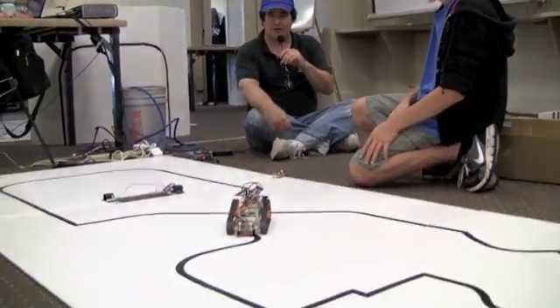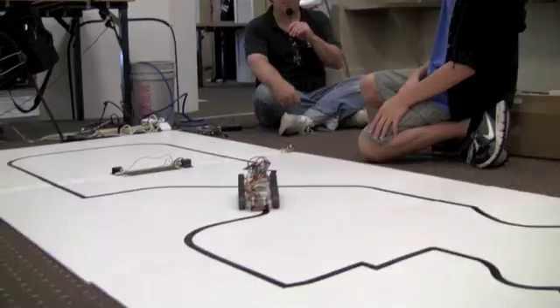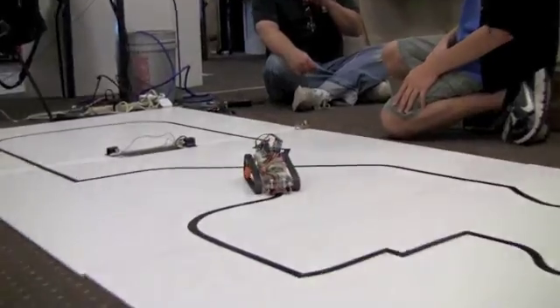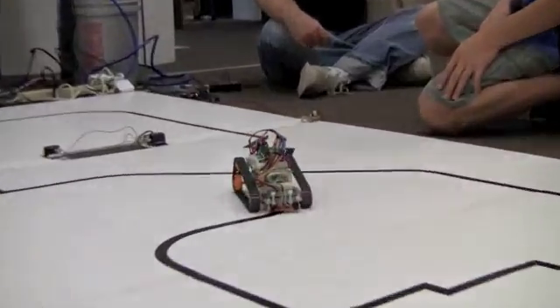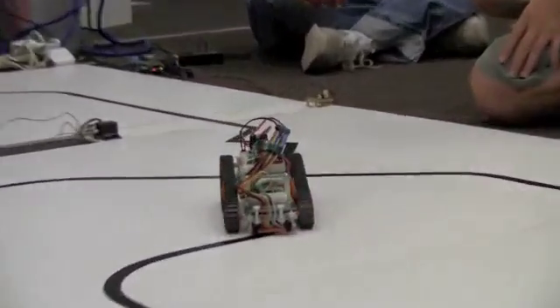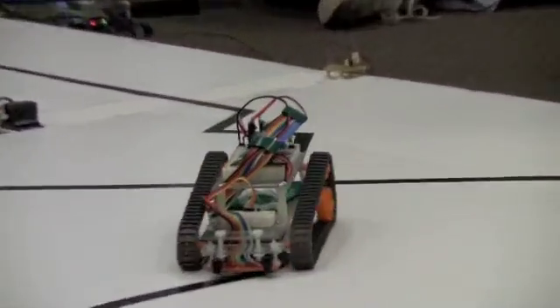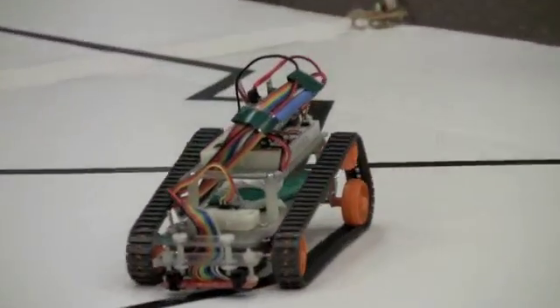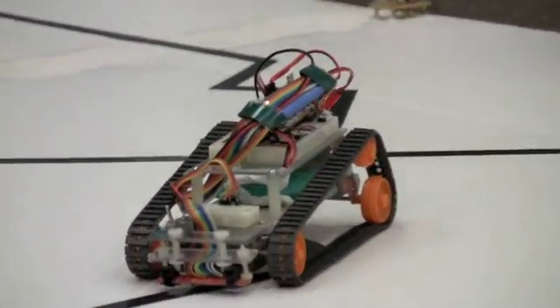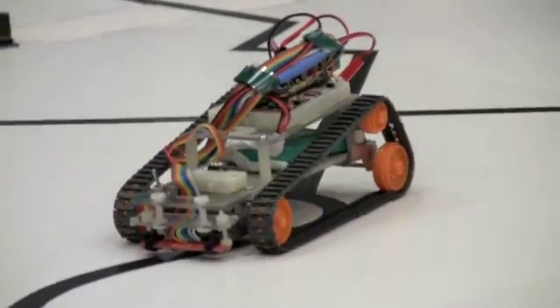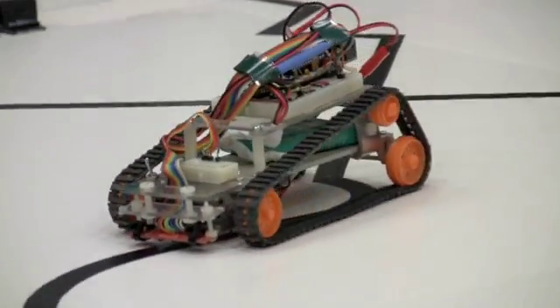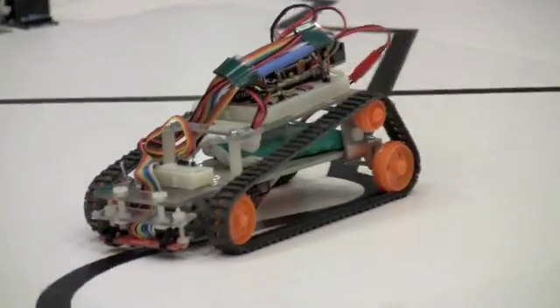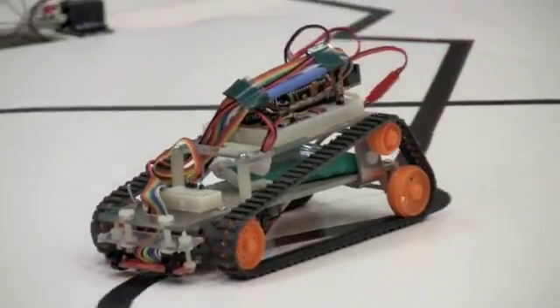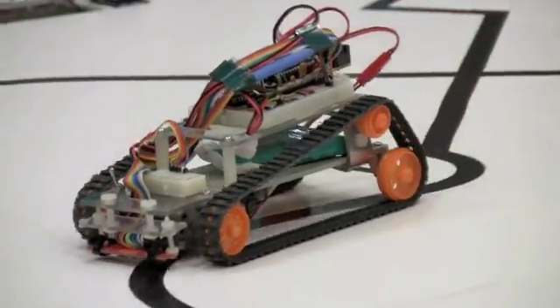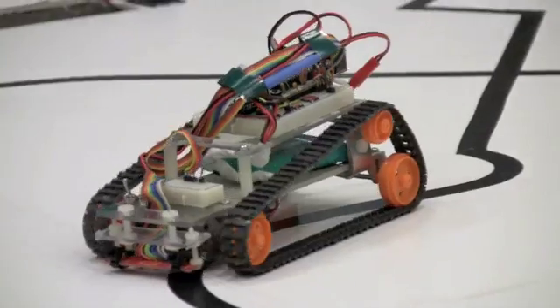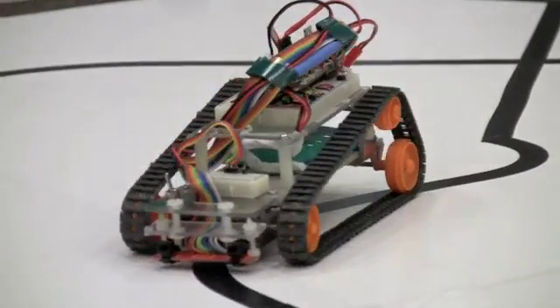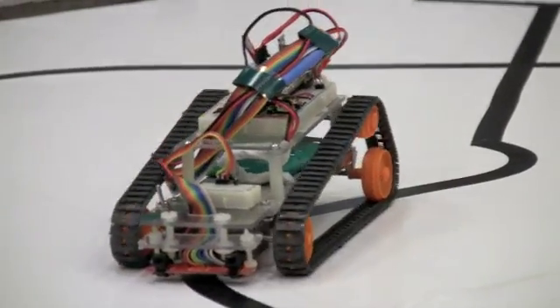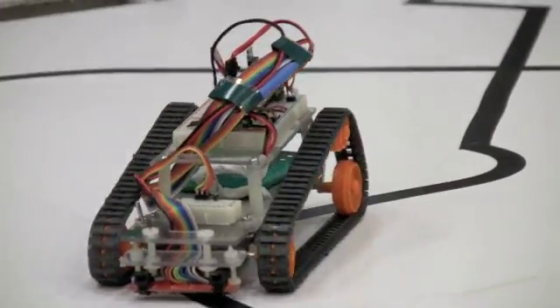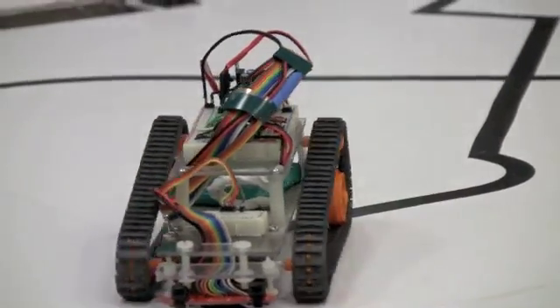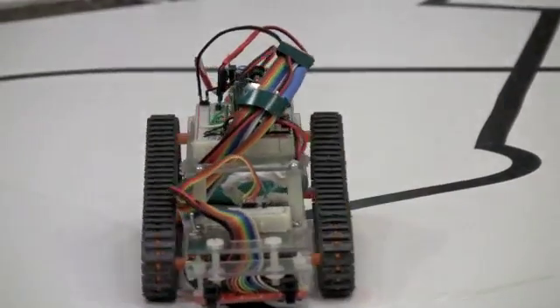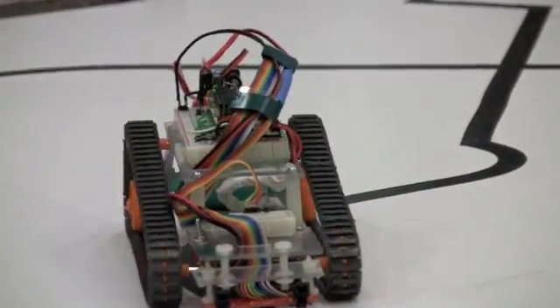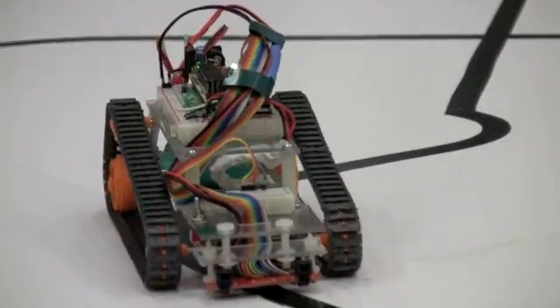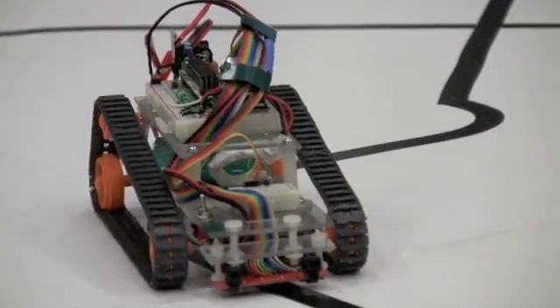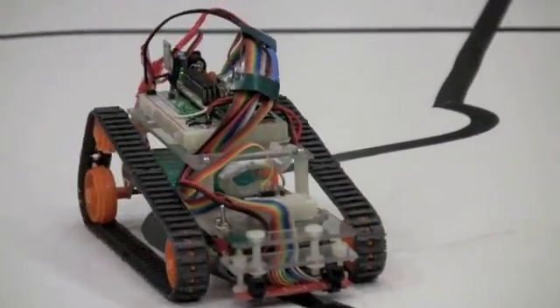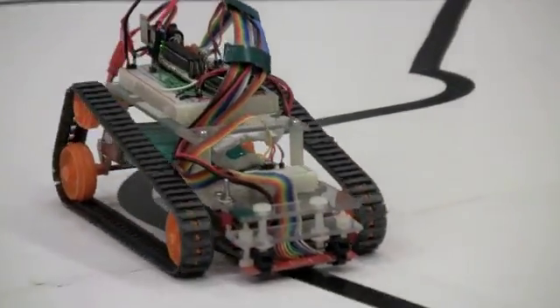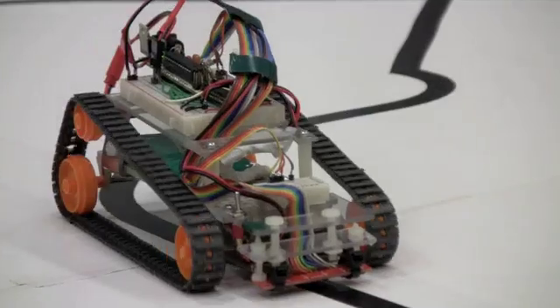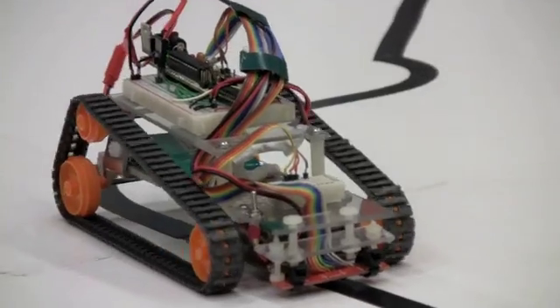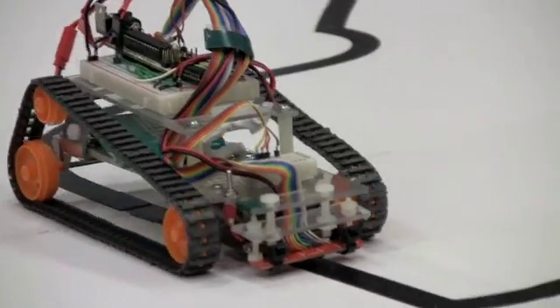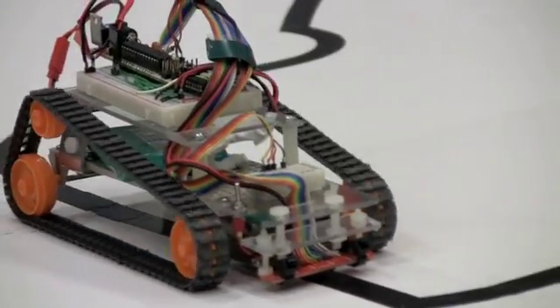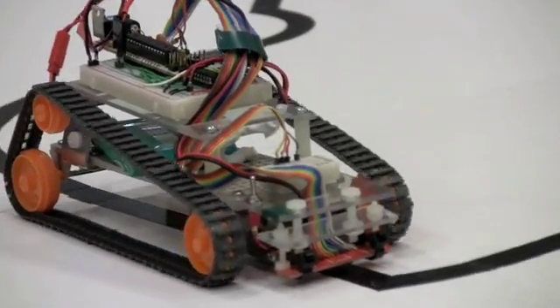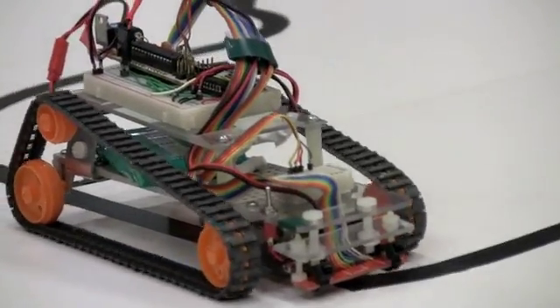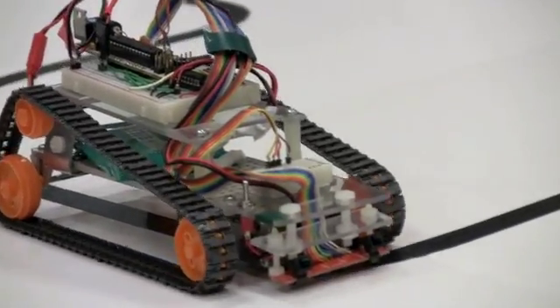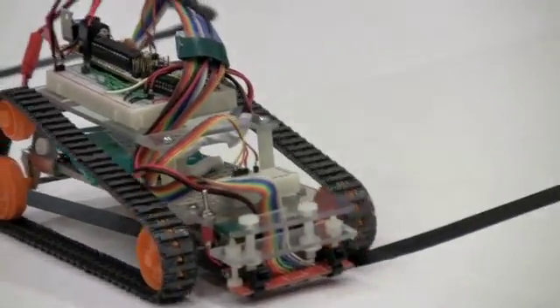The beauty of the track system is they're just incredibly cool. But as you can see, it is struggling a bit on these turns. The coolness factor is just way high.